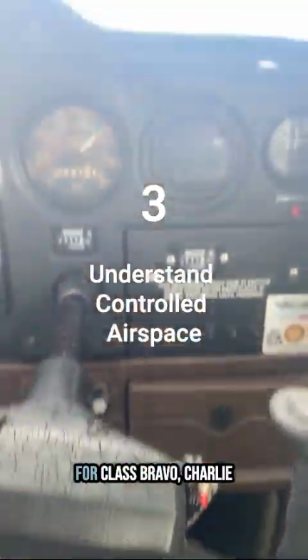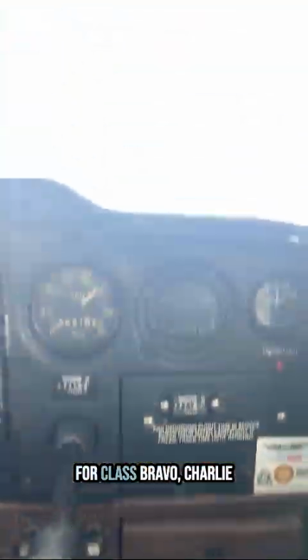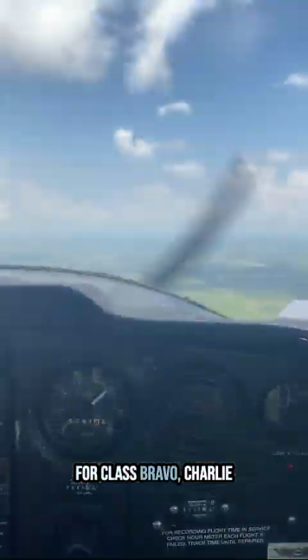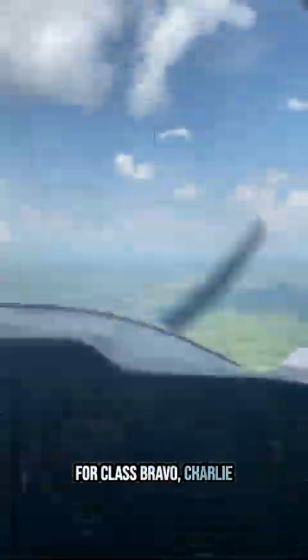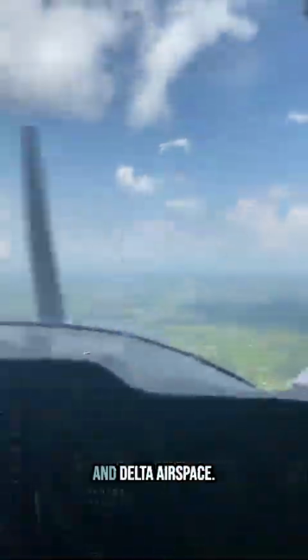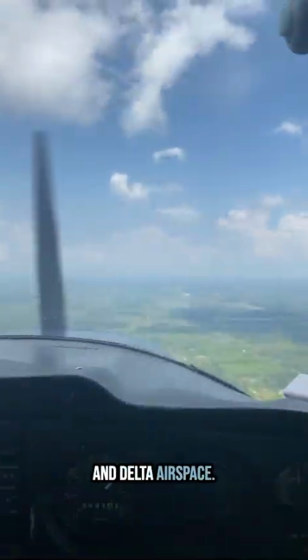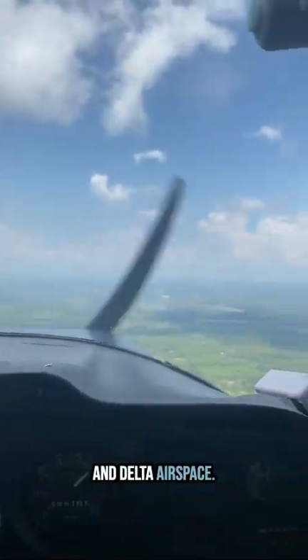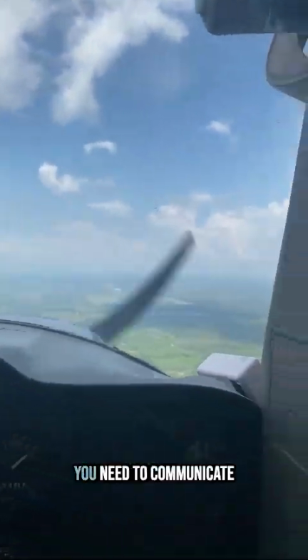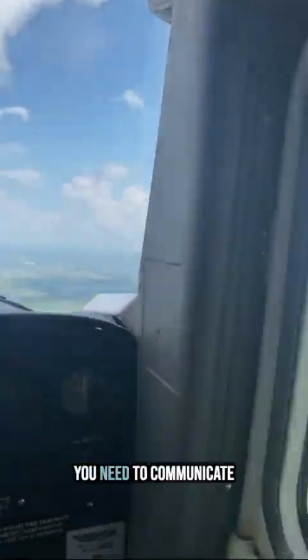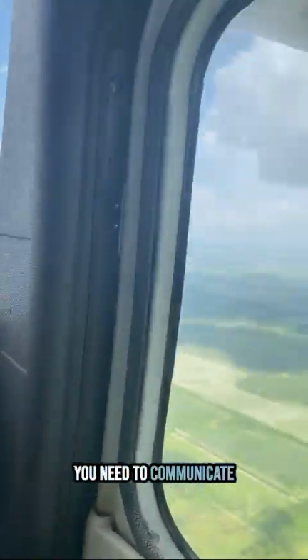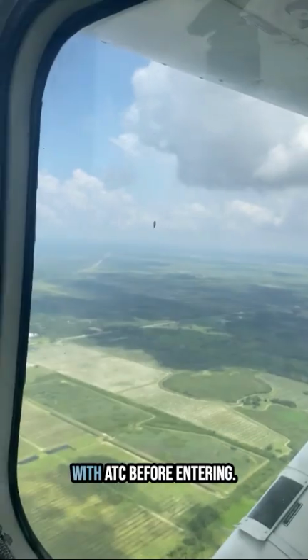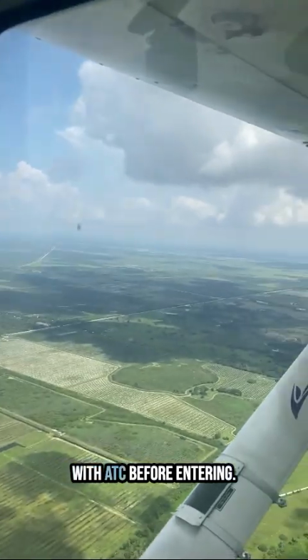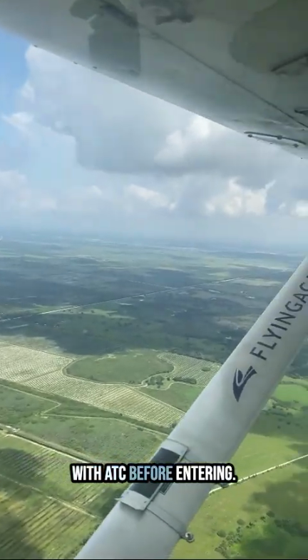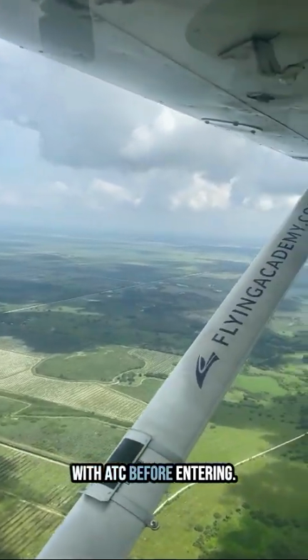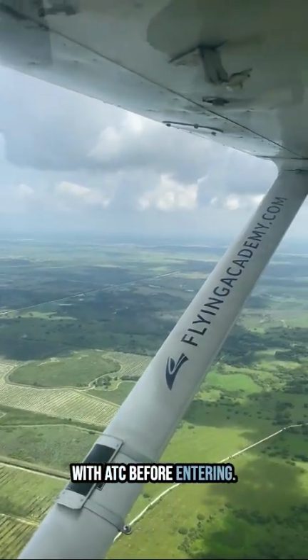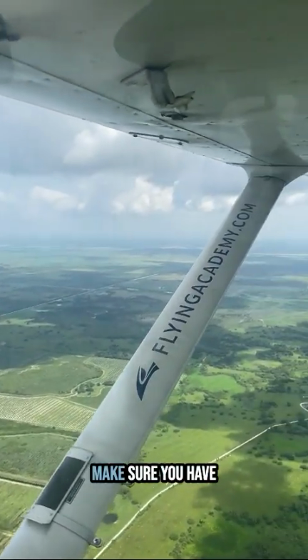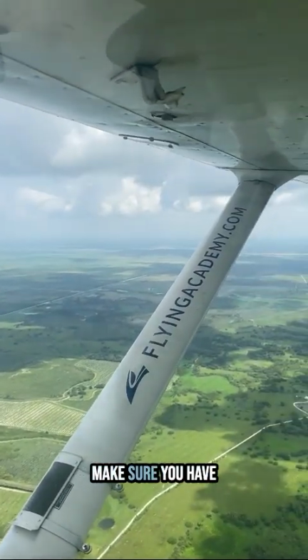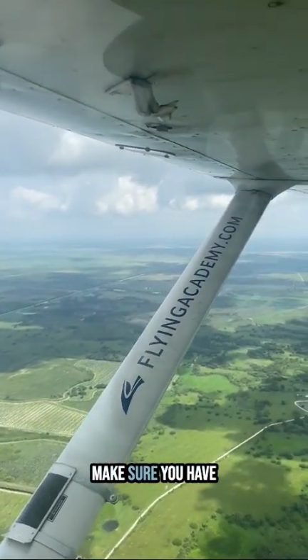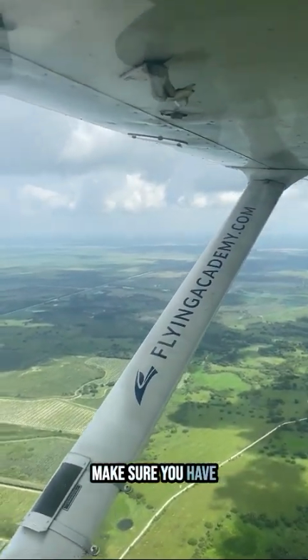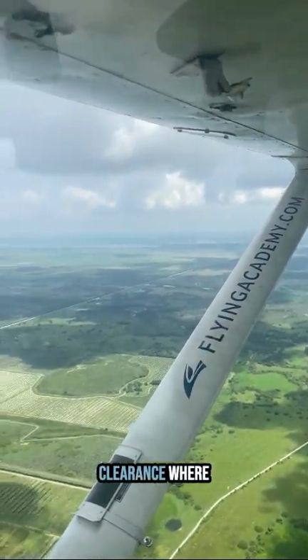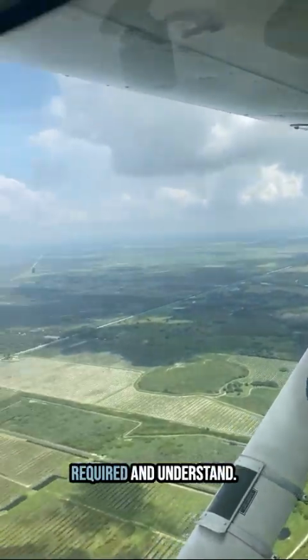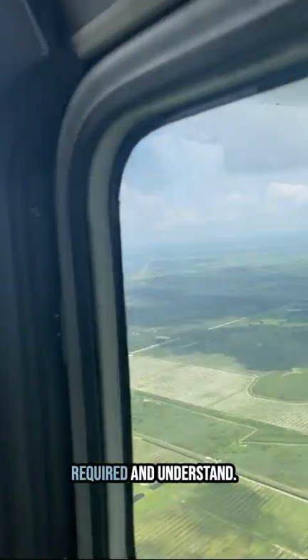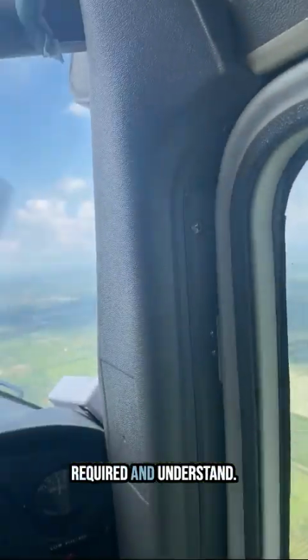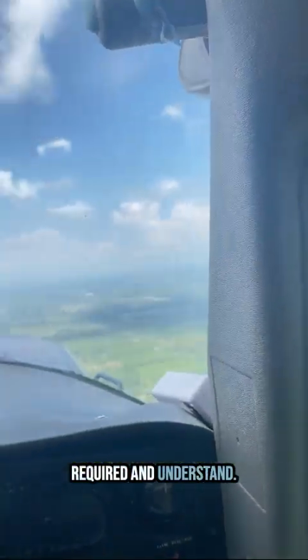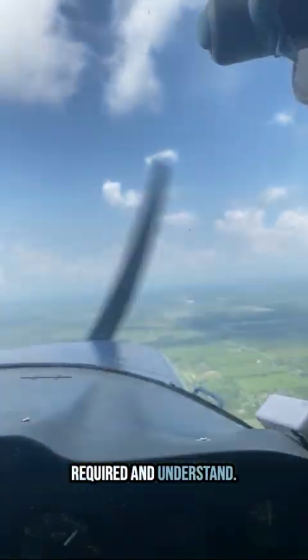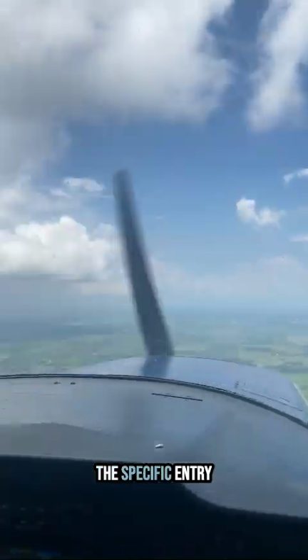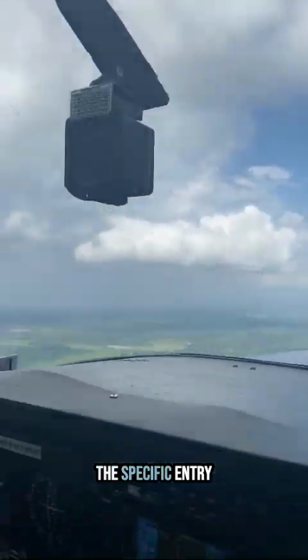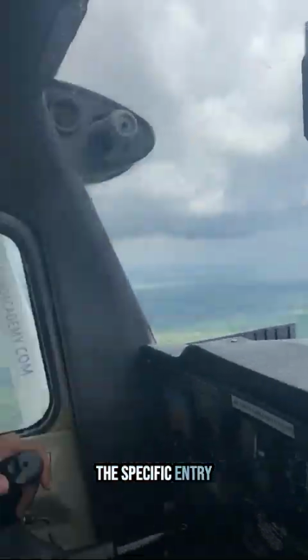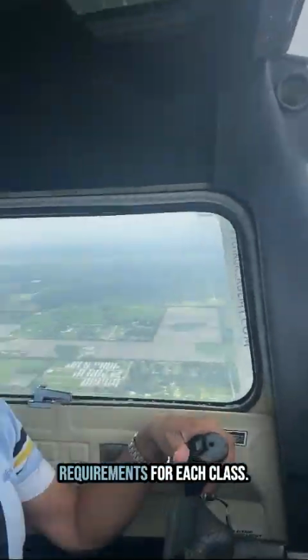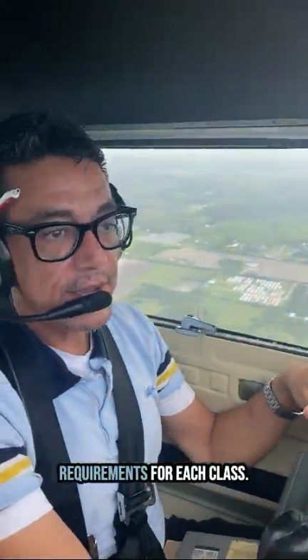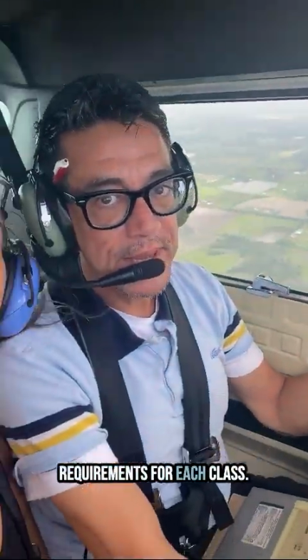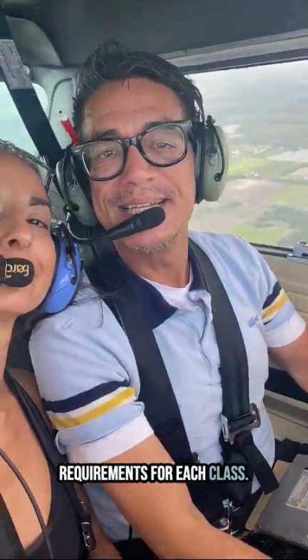Understand controlled airspace. For Class Bravo, Charlie, and Delta airspace, you need to communicate with ATC before entering. Make sure you have clearance where required and understand the specific entry requirements for each class.